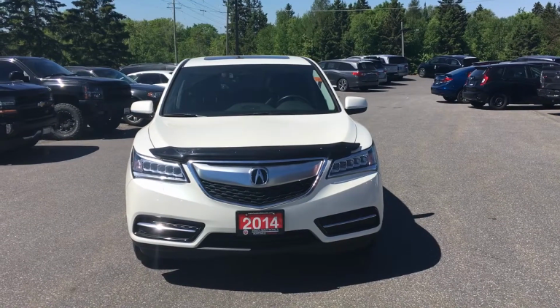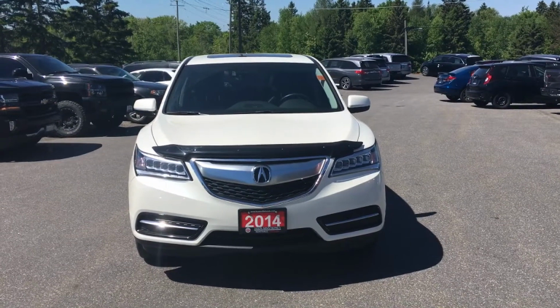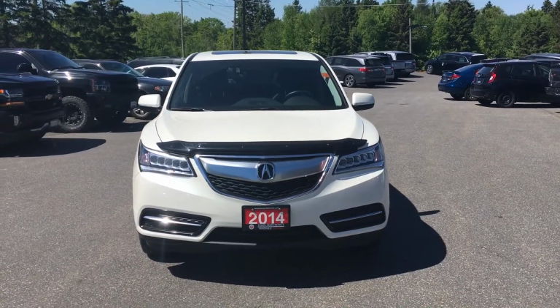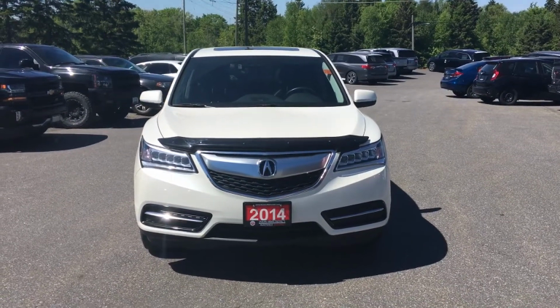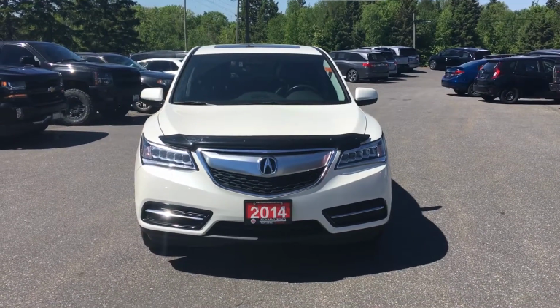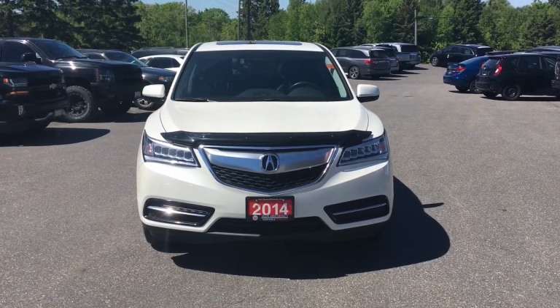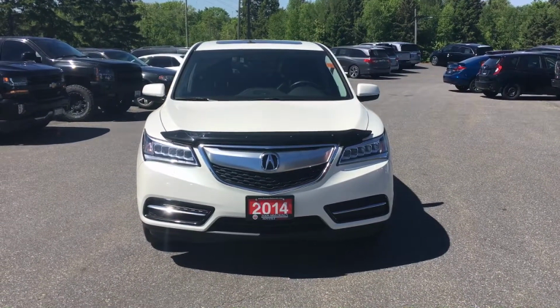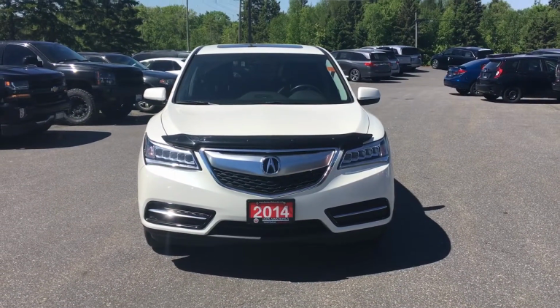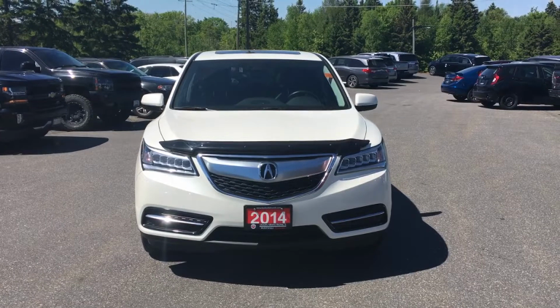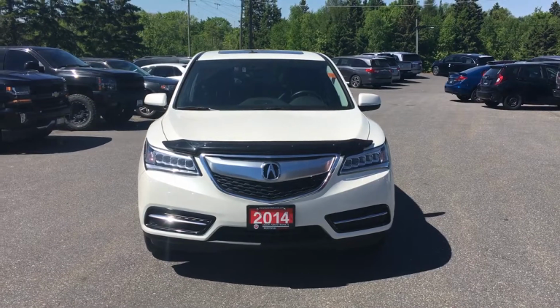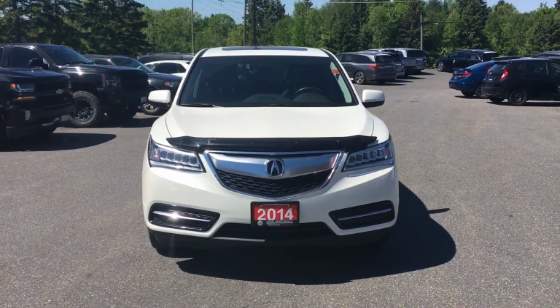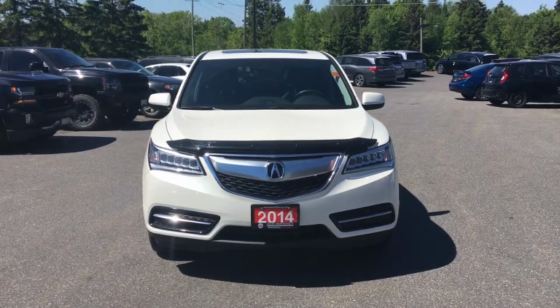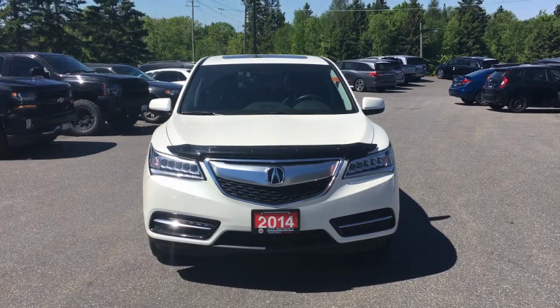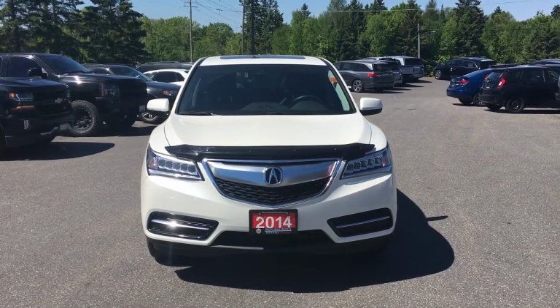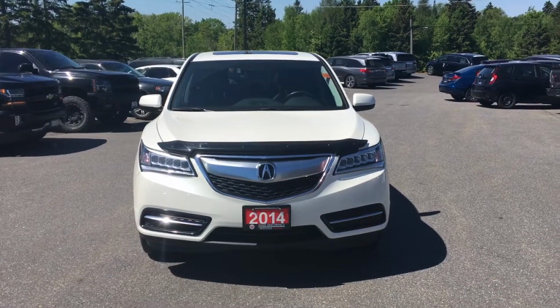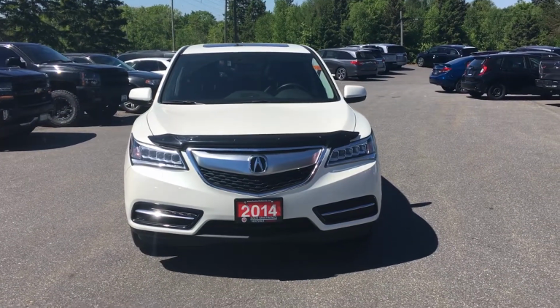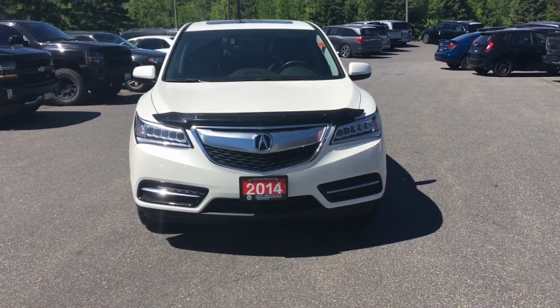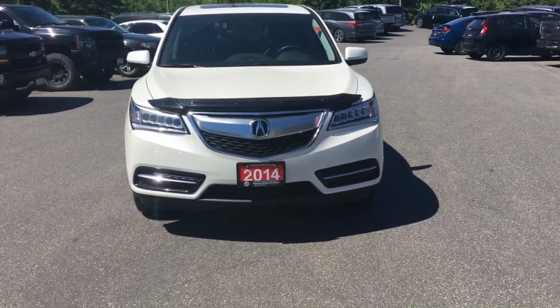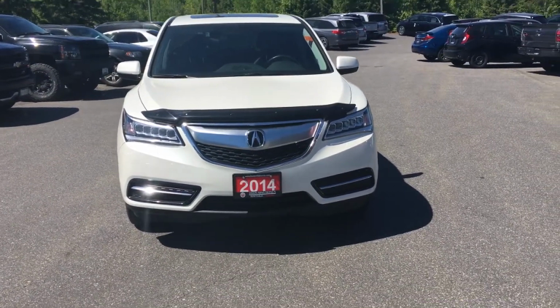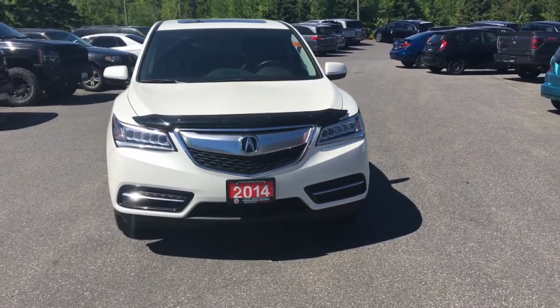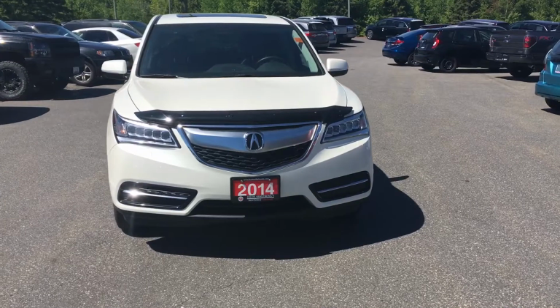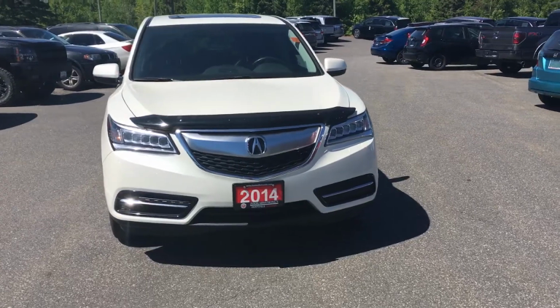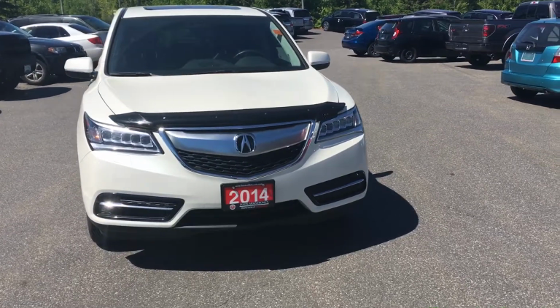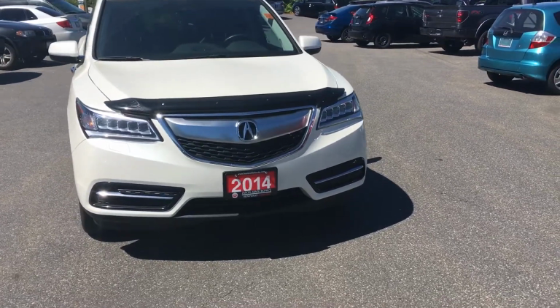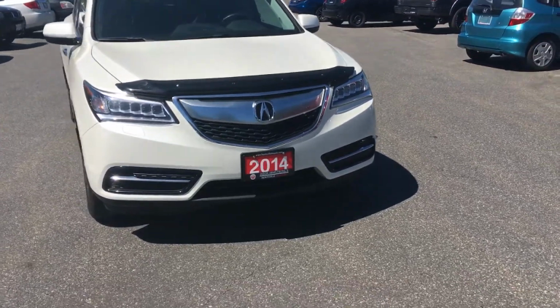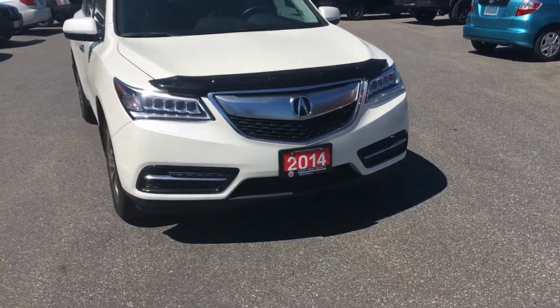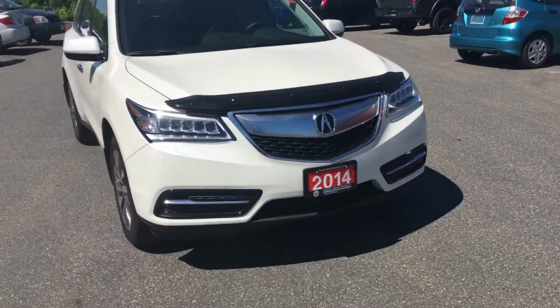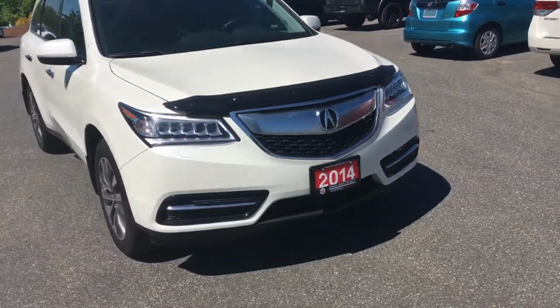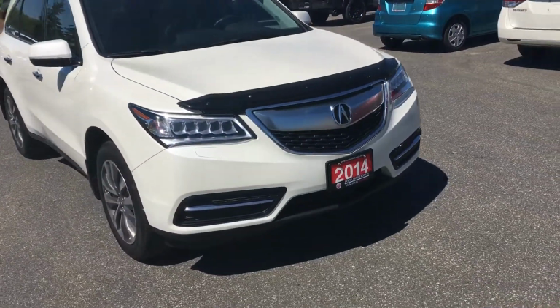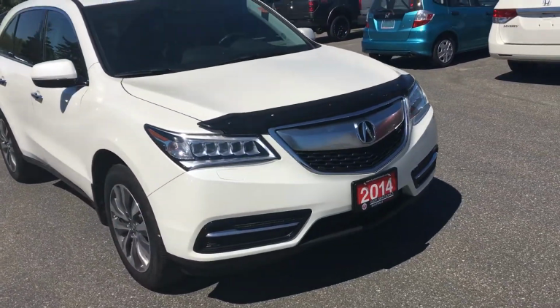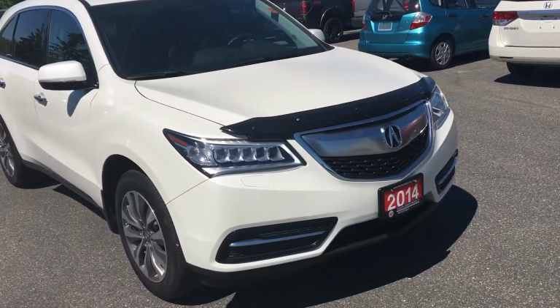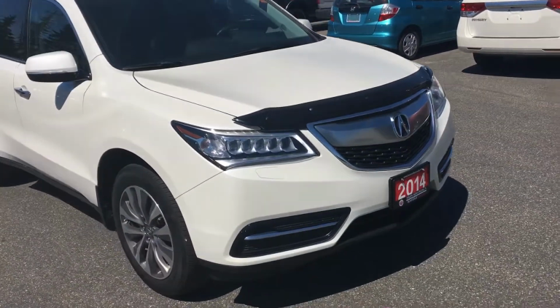Hey Rafi, this is Evan Morris from Huntsville Honda. Just want to give you a quick look at the 2014 Acura MDX navigation package. You mentioned that you already know a fair amount about this vehicle so I won't go through too much, just kind of want to give you an idea of how the outside and the inside look.